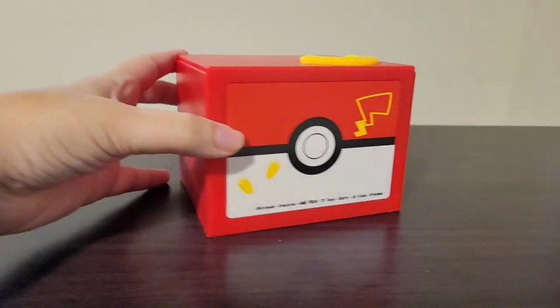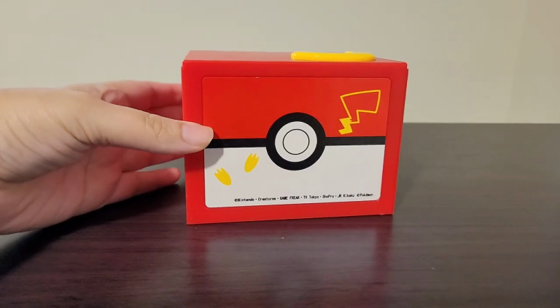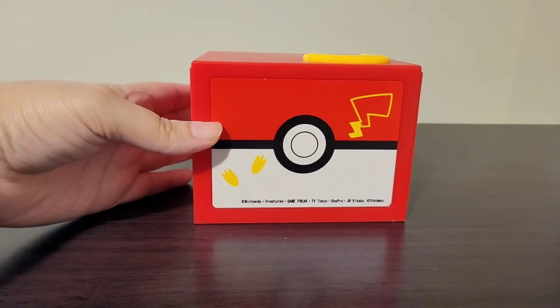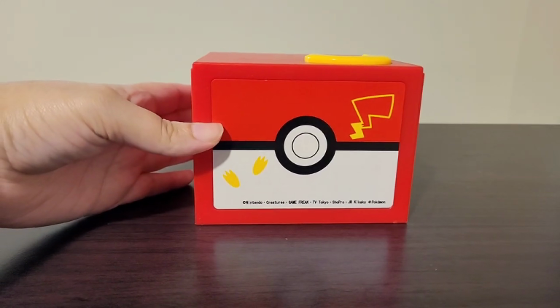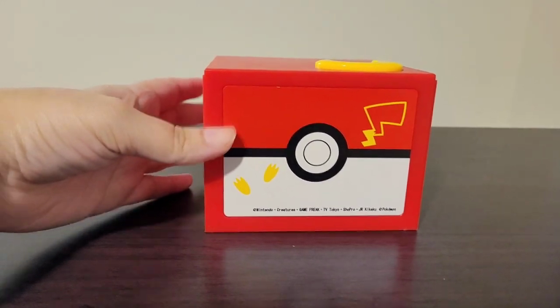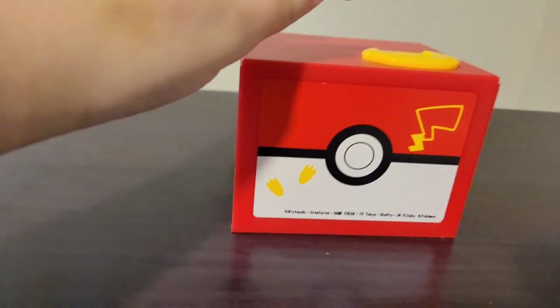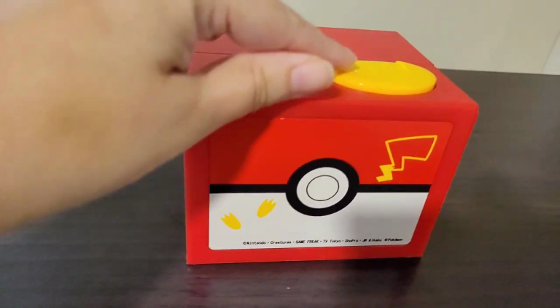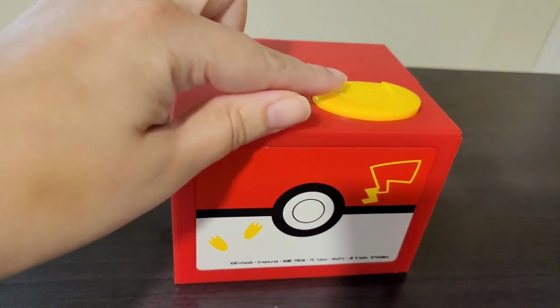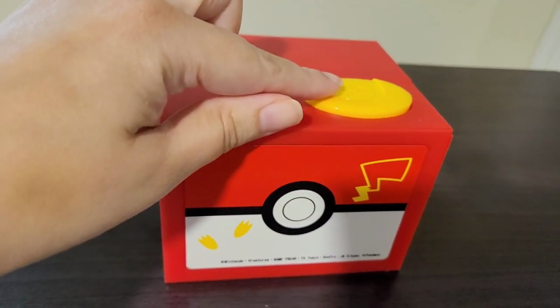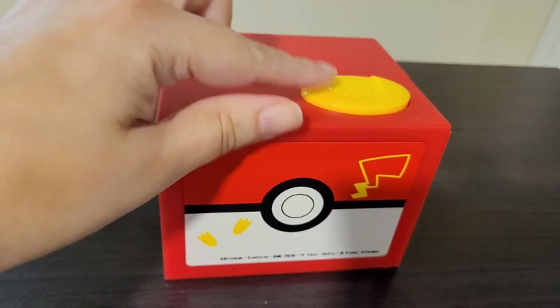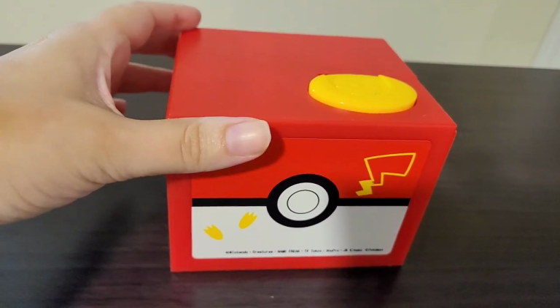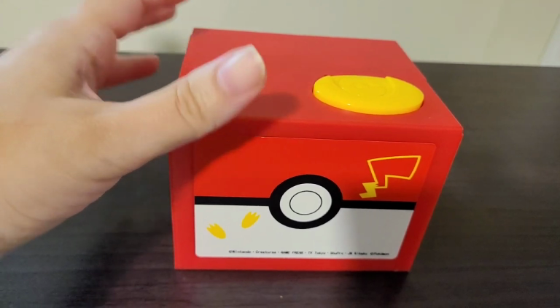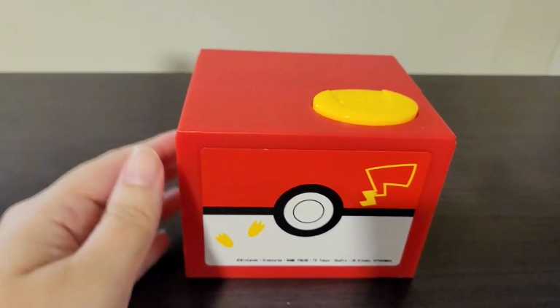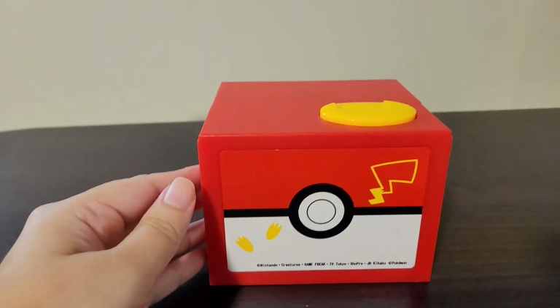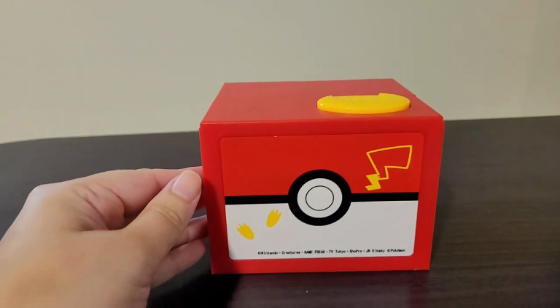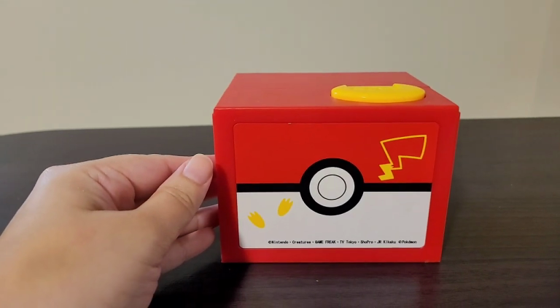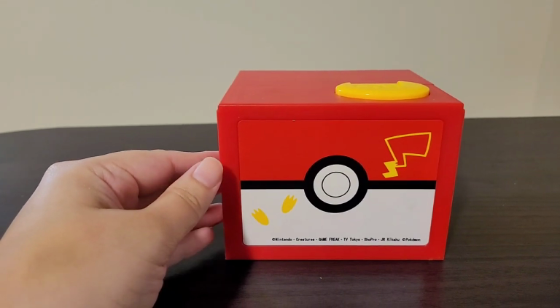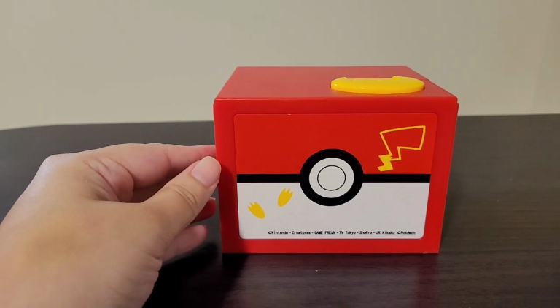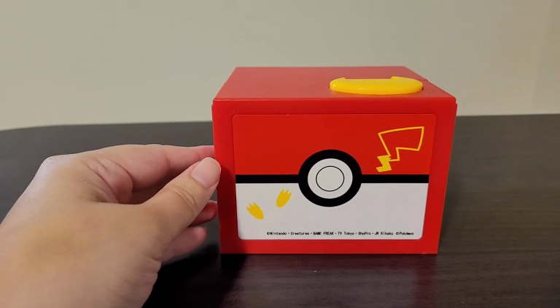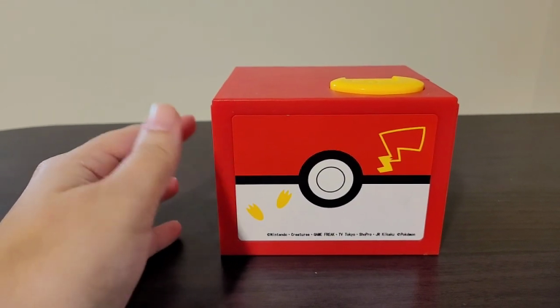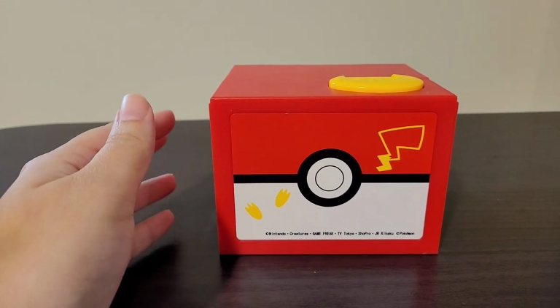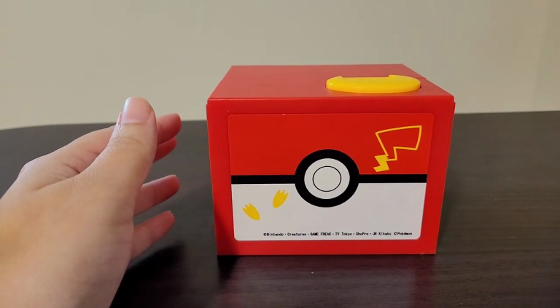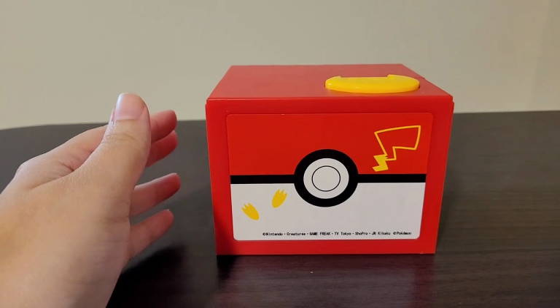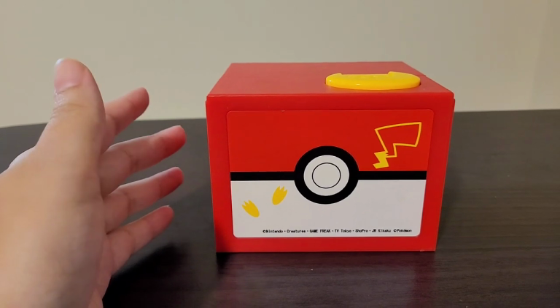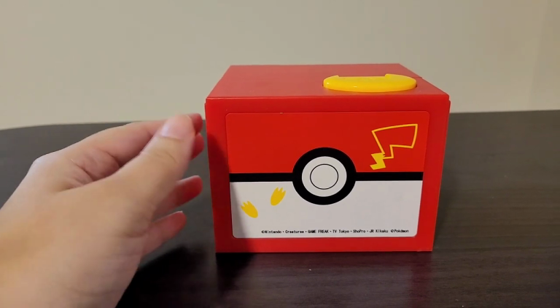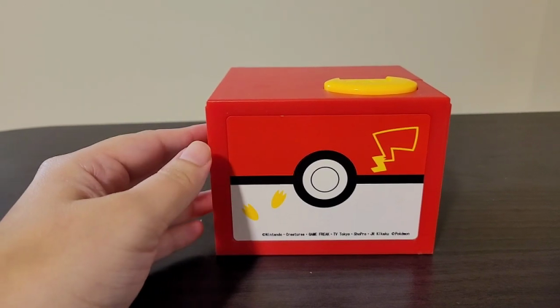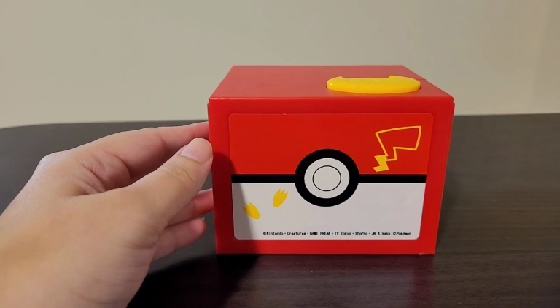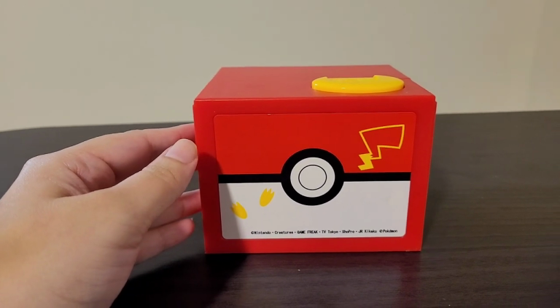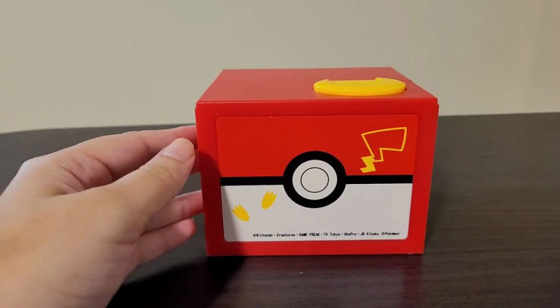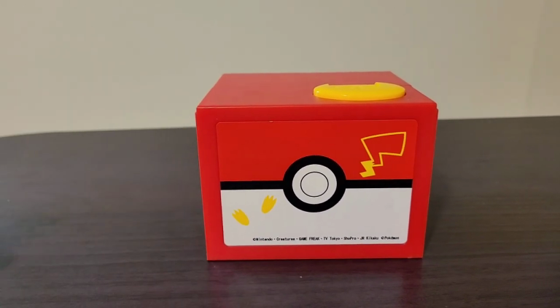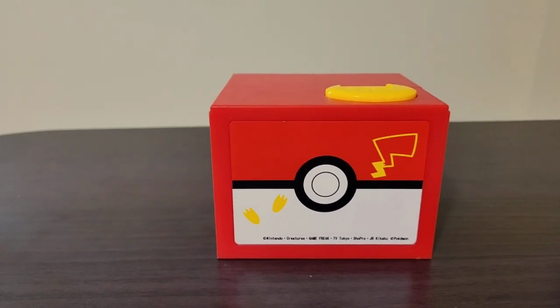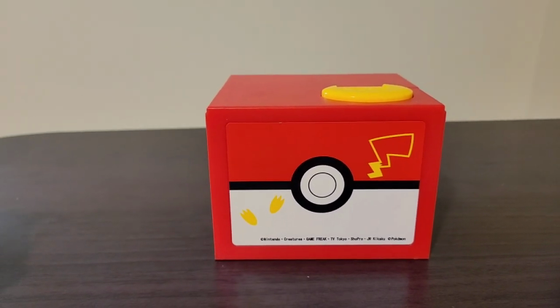When you put a coin right on top, Pikachu comes out and says his little phrases, then takes the coin and puts it in the box. Let me show you guys exactly what I'm talking about.